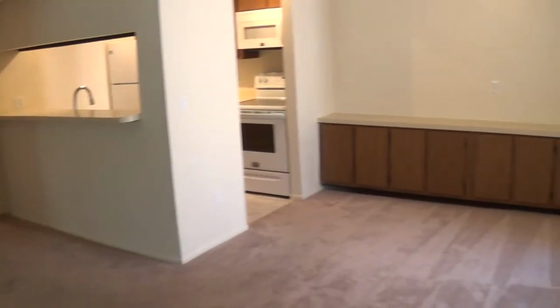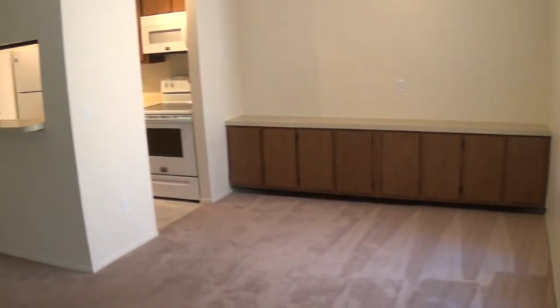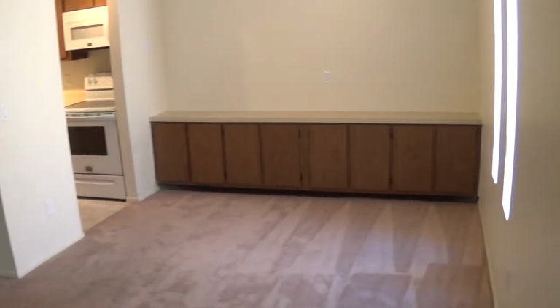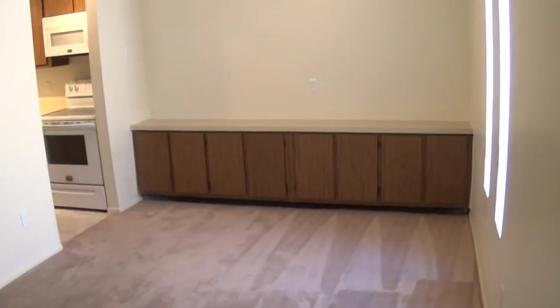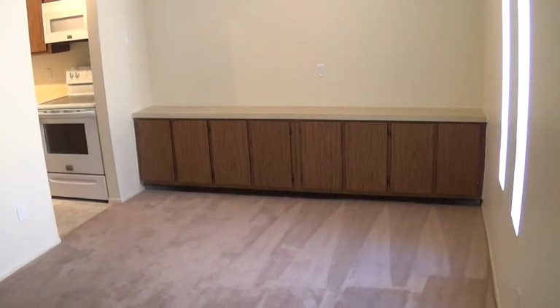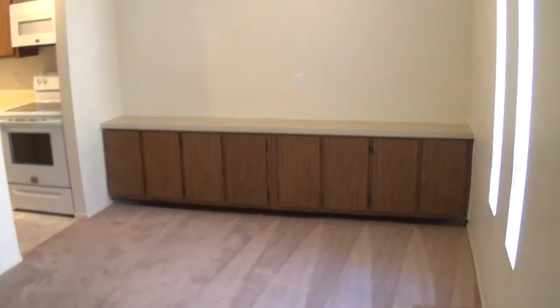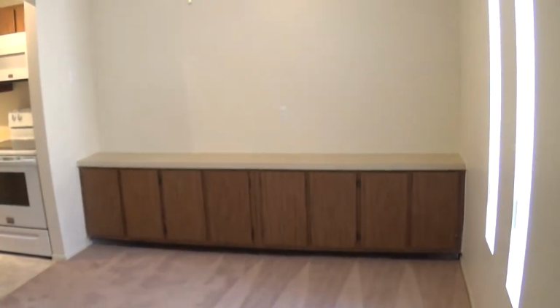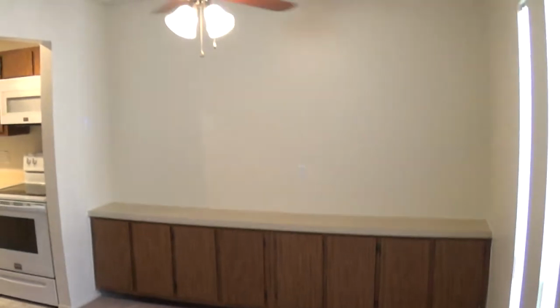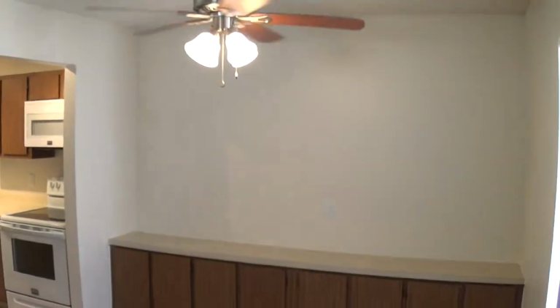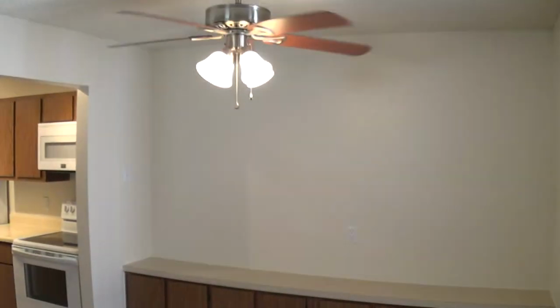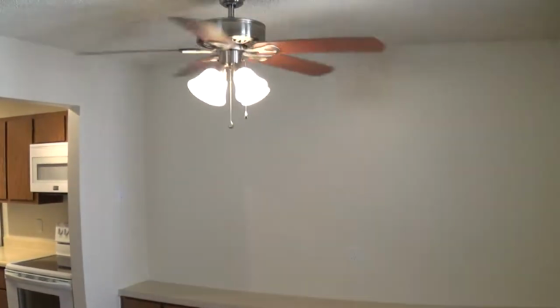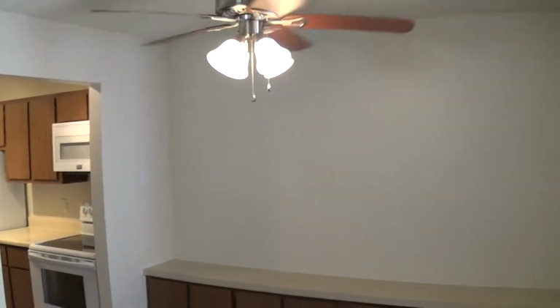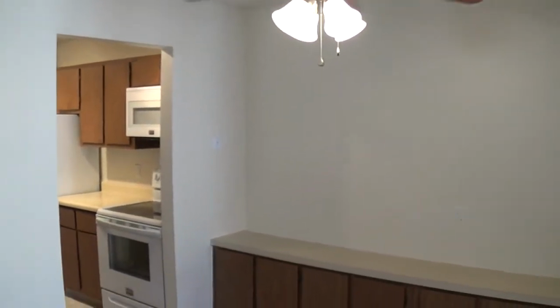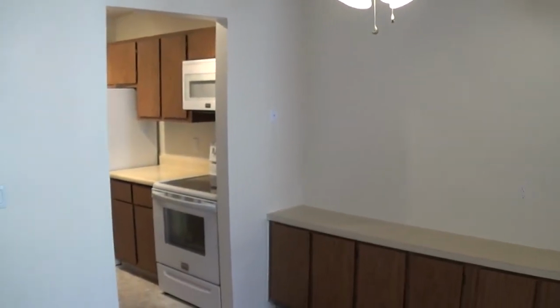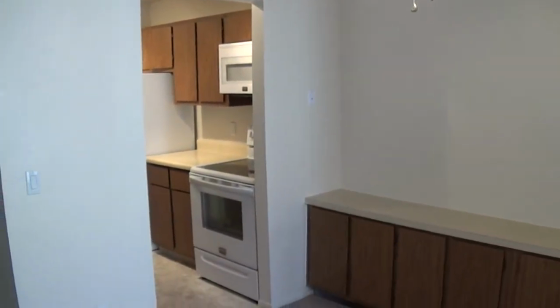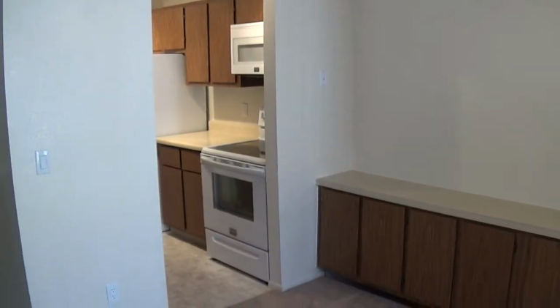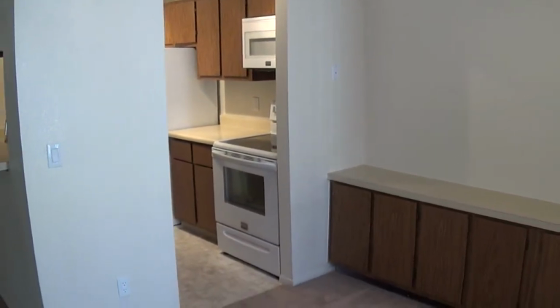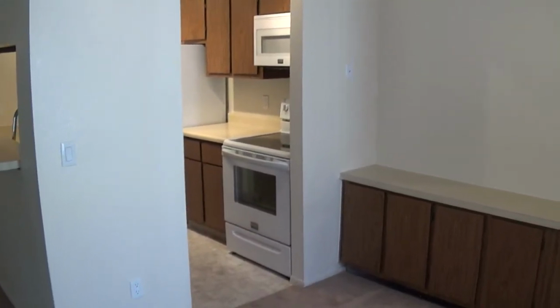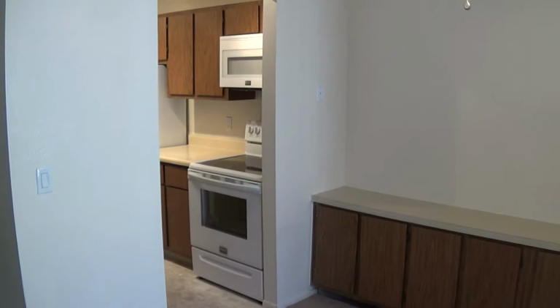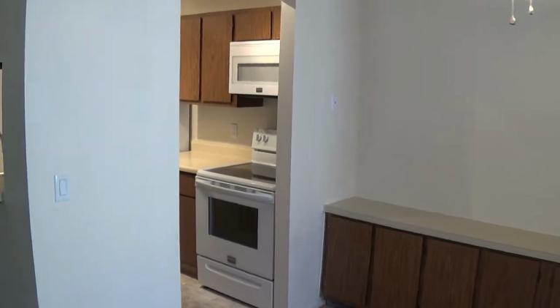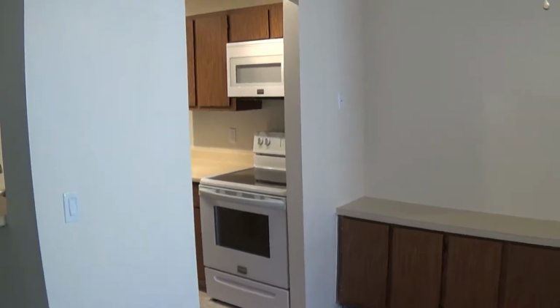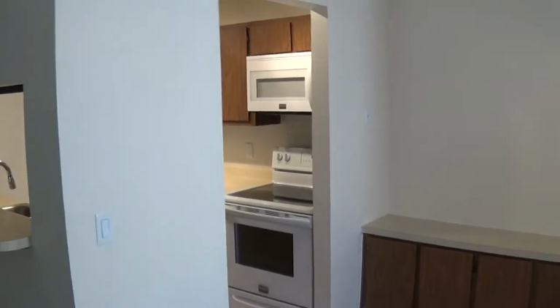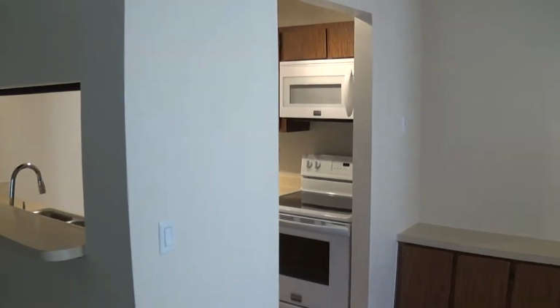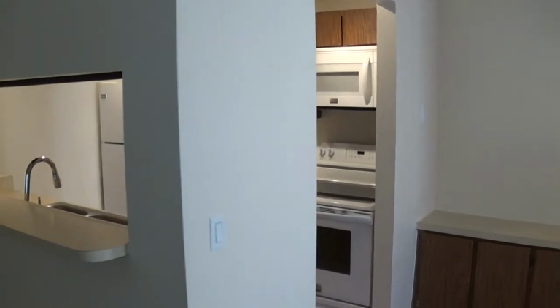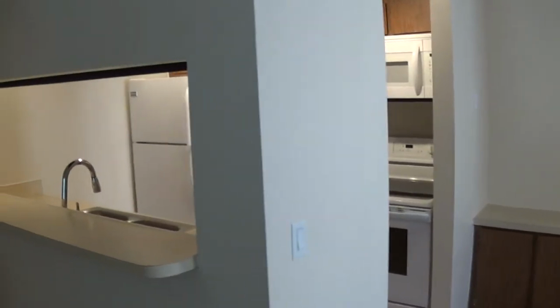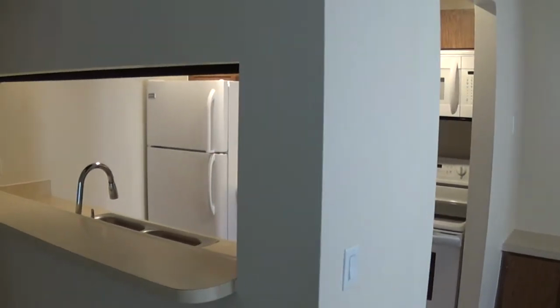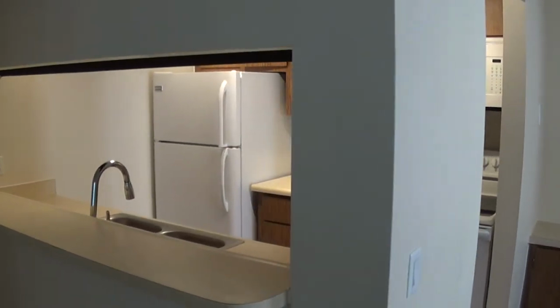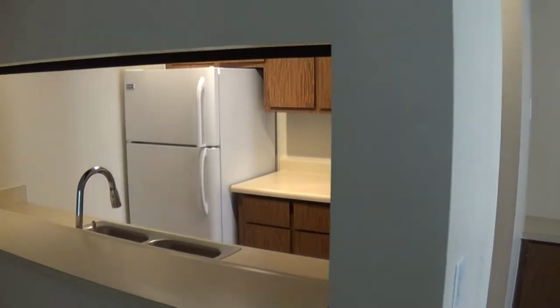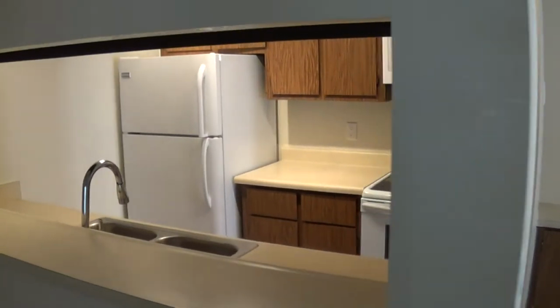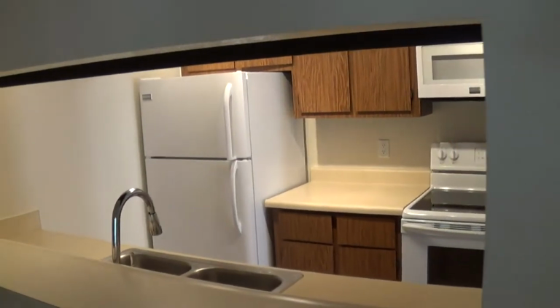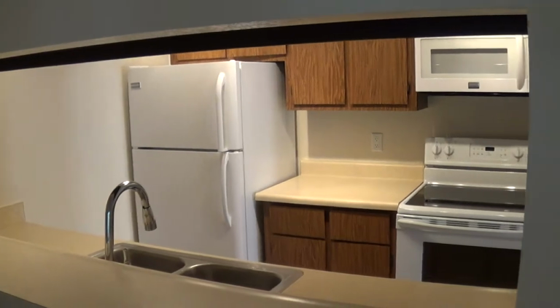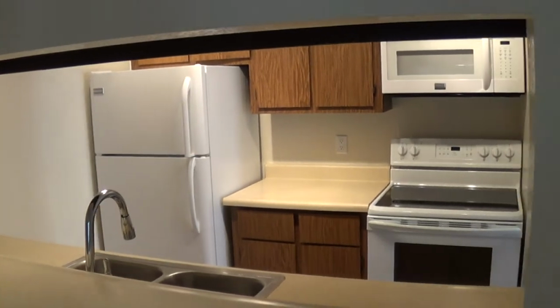All of our dining rooms have these built-in cabinets and ceiling fan. This particular unit we are in the process of upgrading. We've got all new appliances — stove, microwave, faucet, fridge, dishwasher — it's turning out really nice.